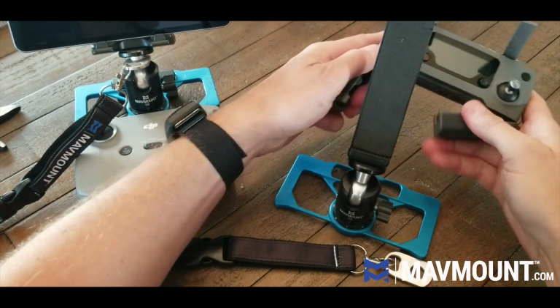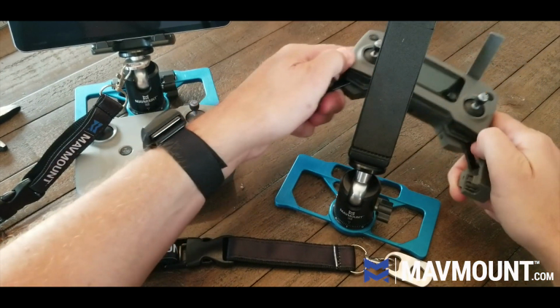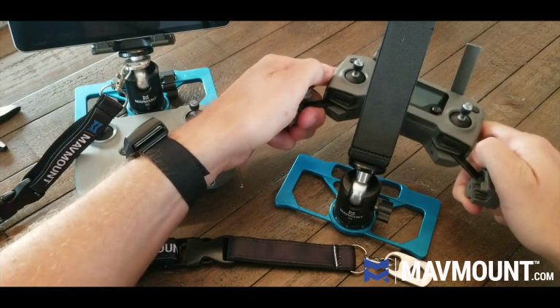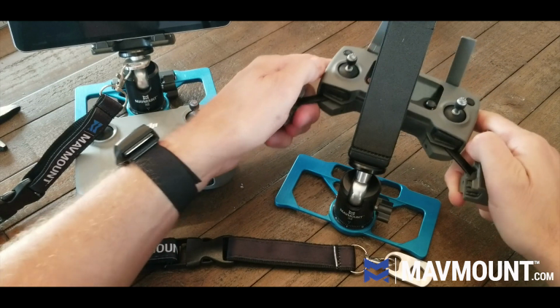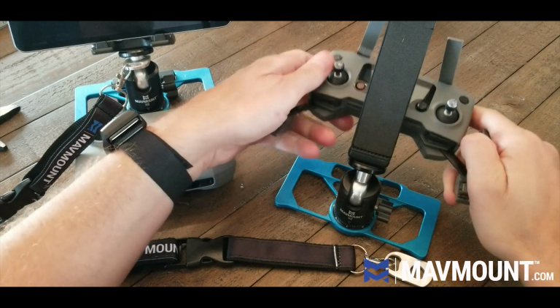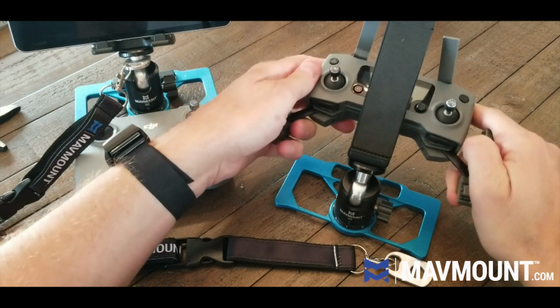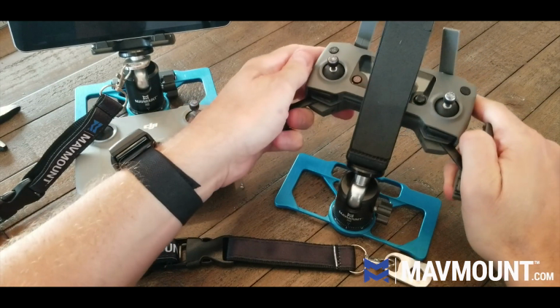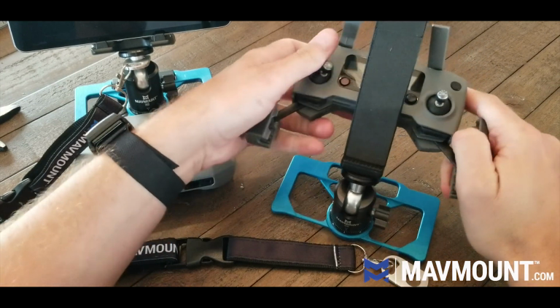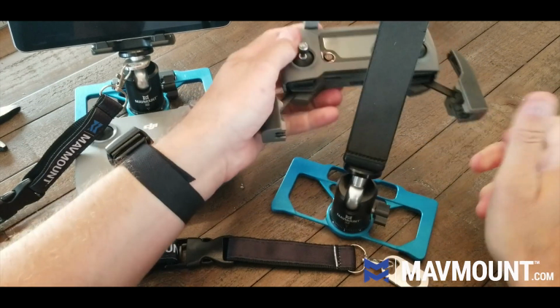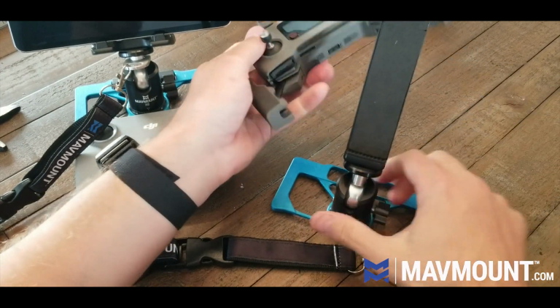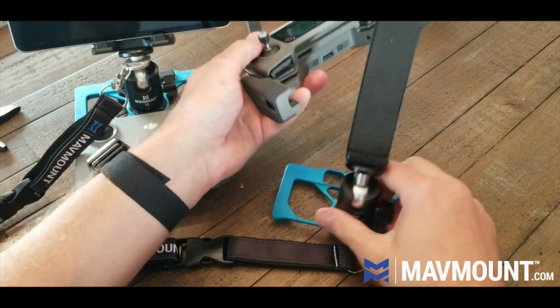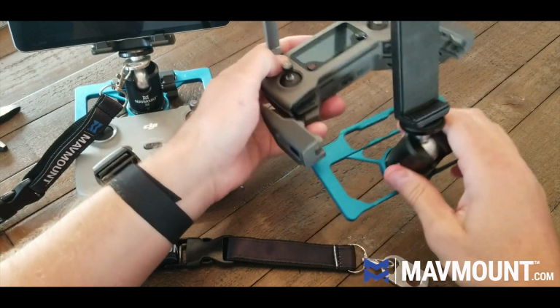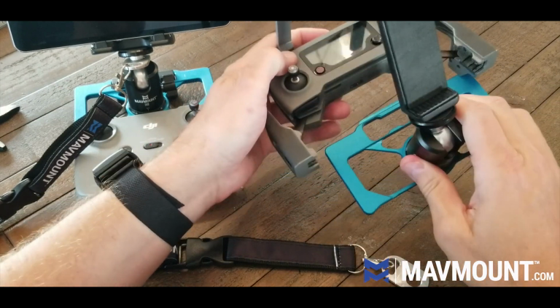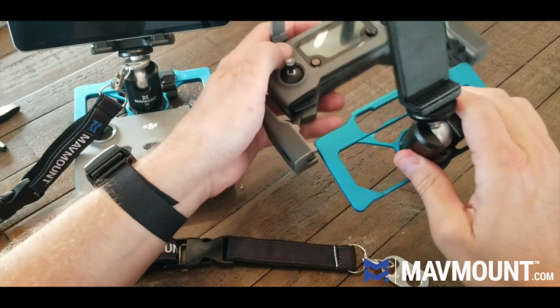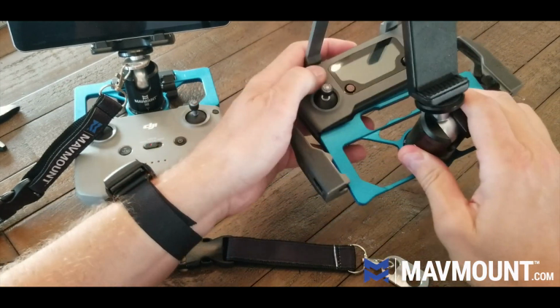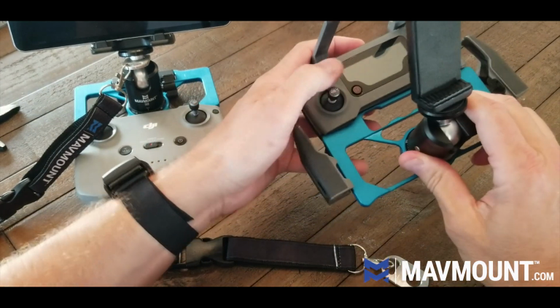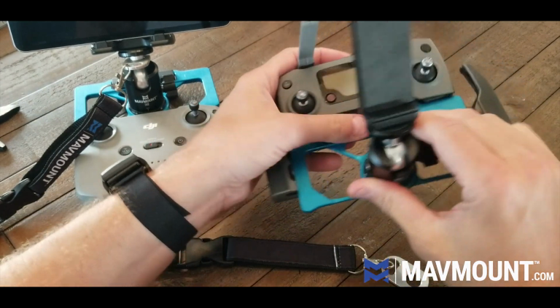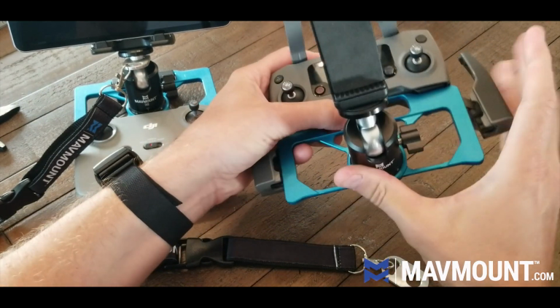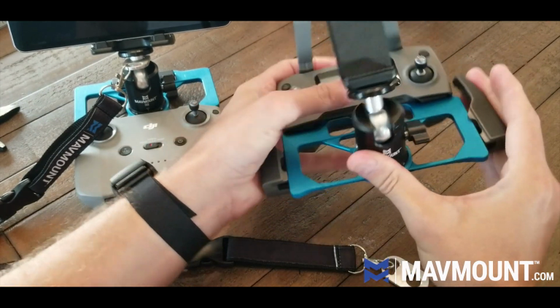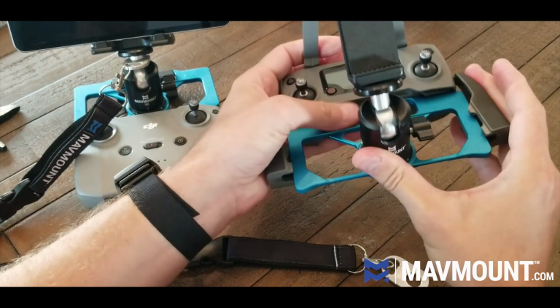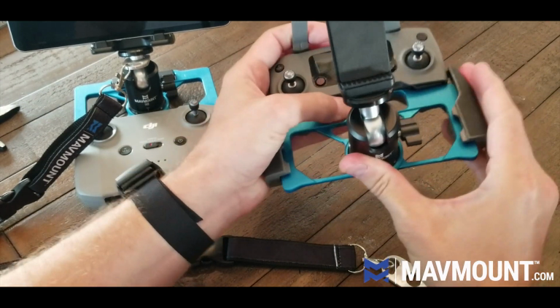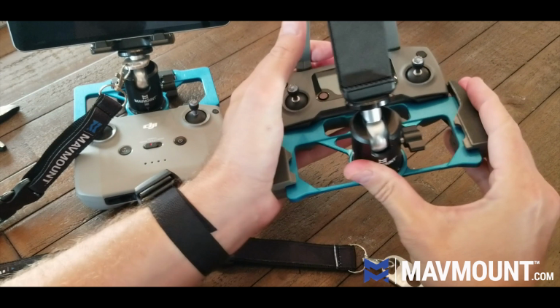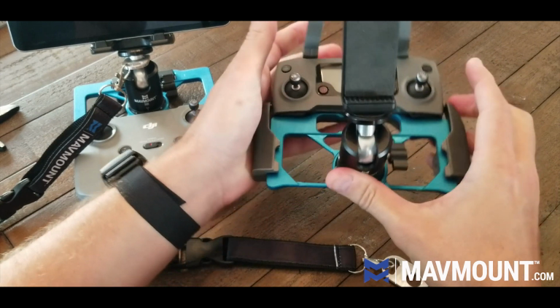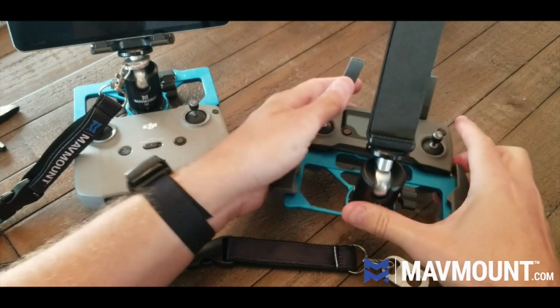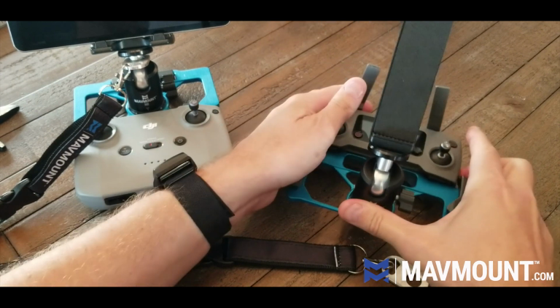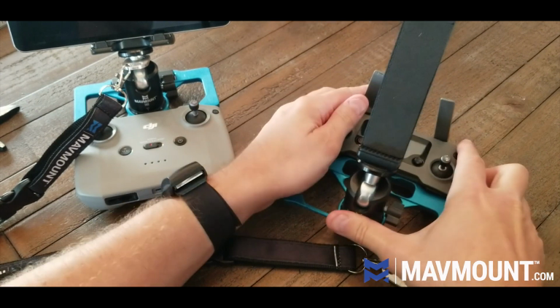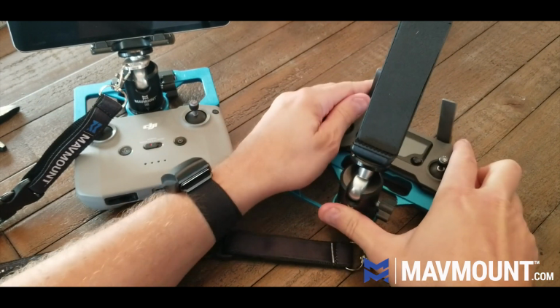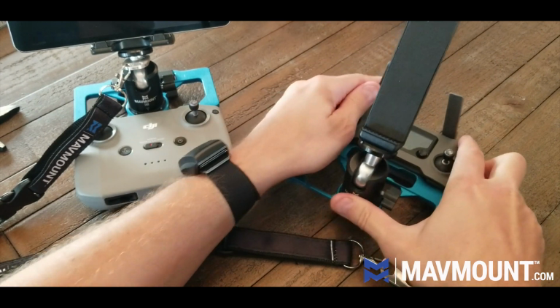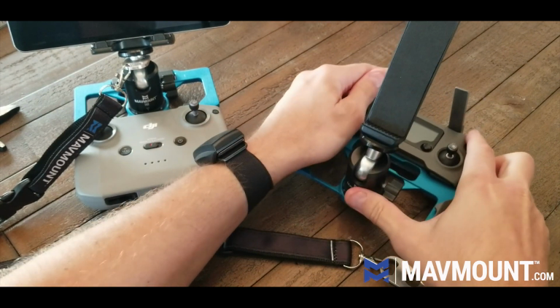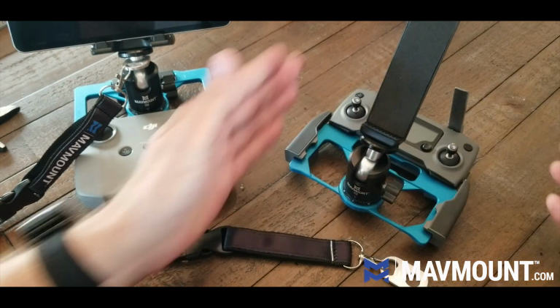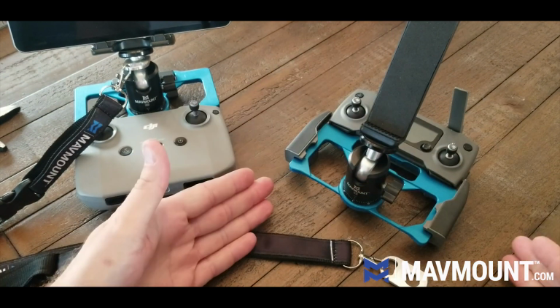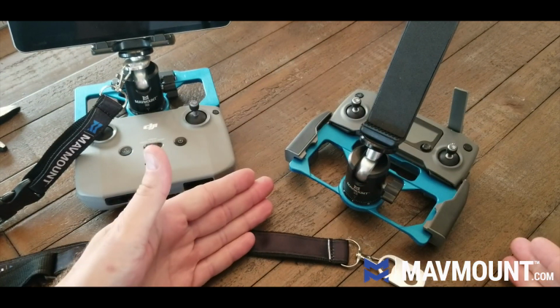To install it on your controller, open up the arms. This will fit right in, and then just clamp them down. You're good to go.